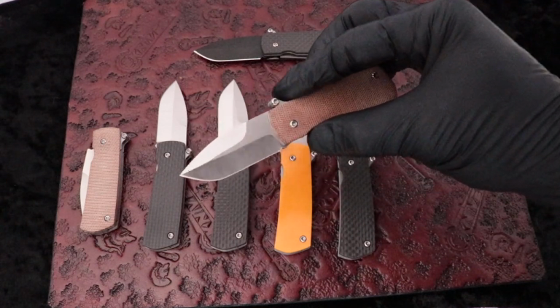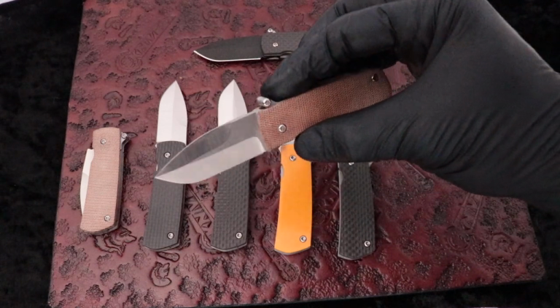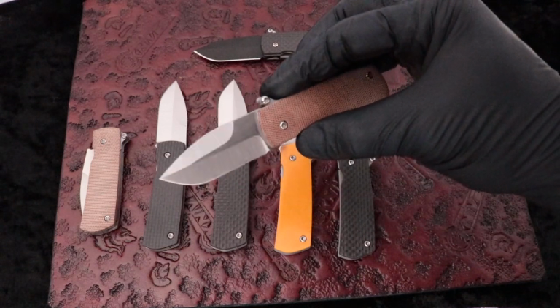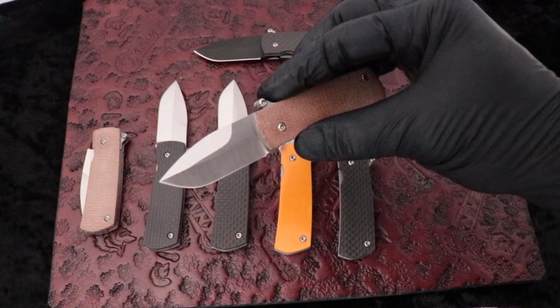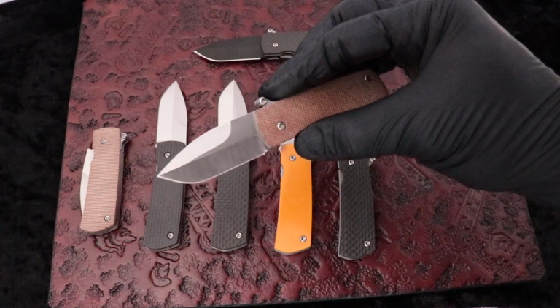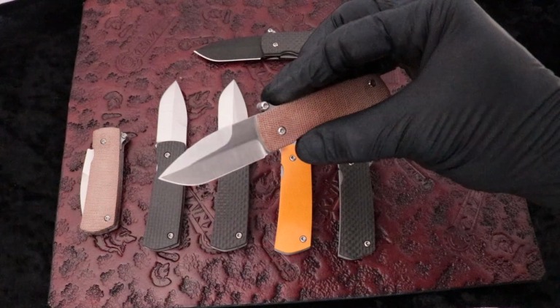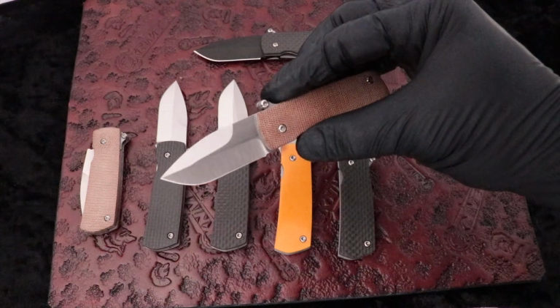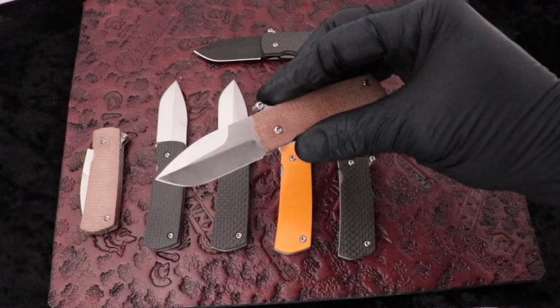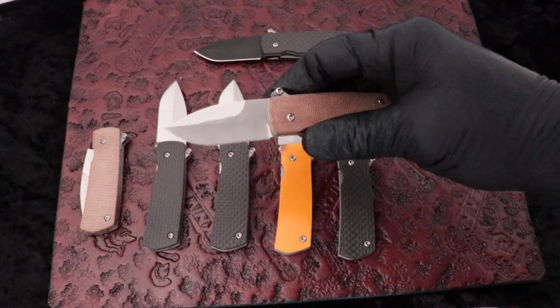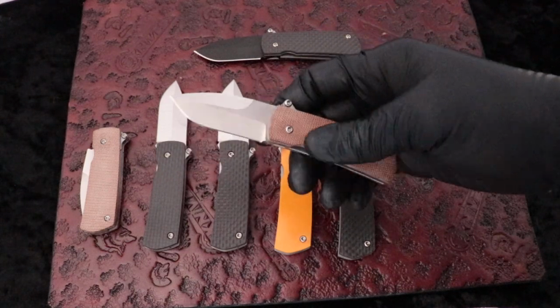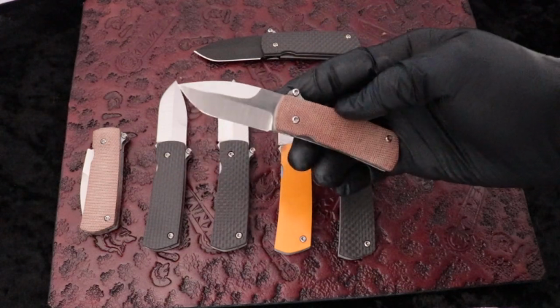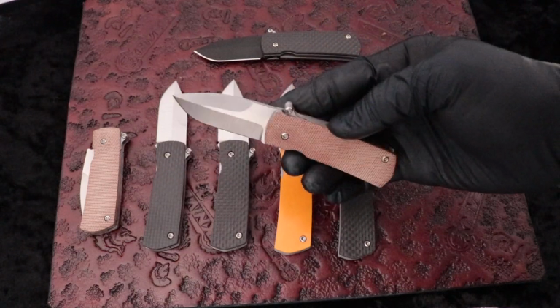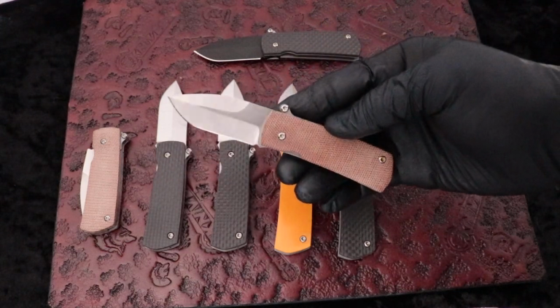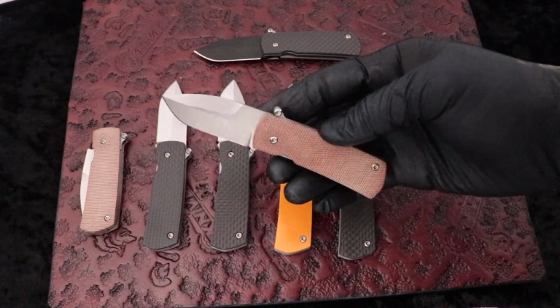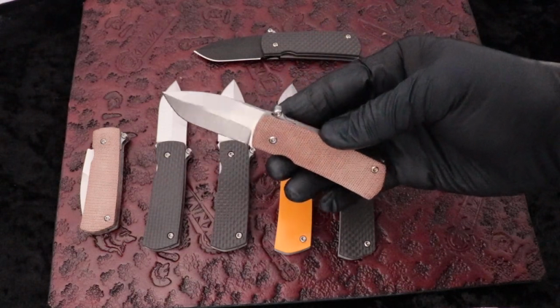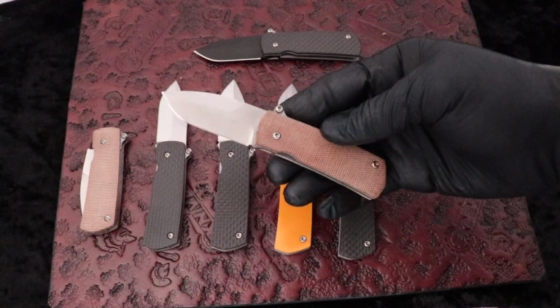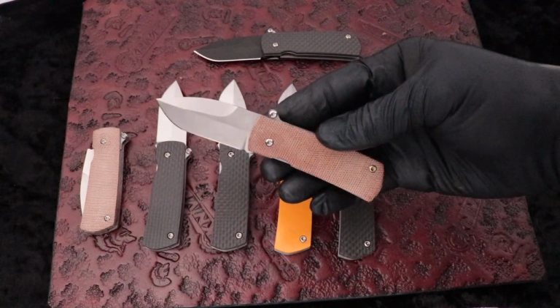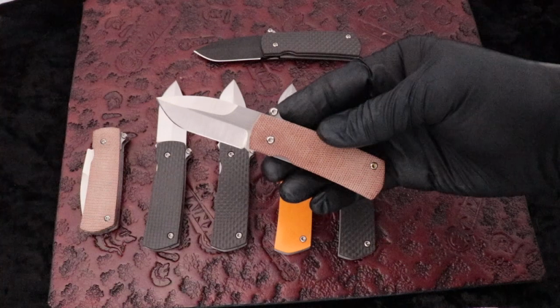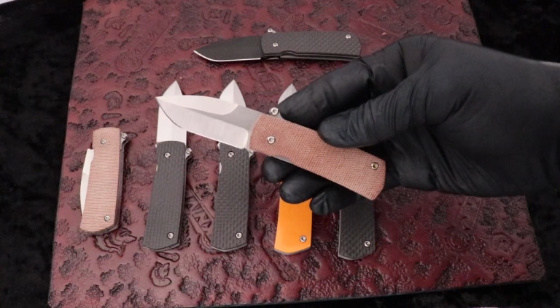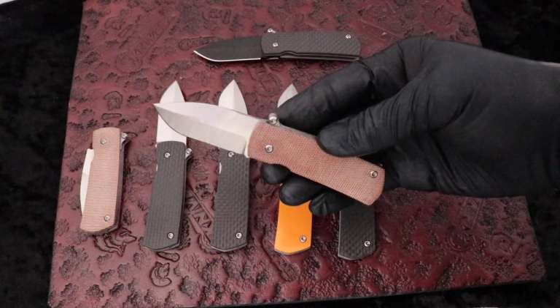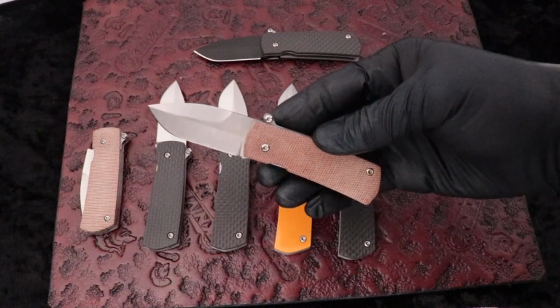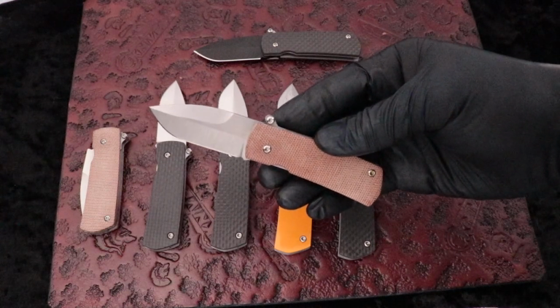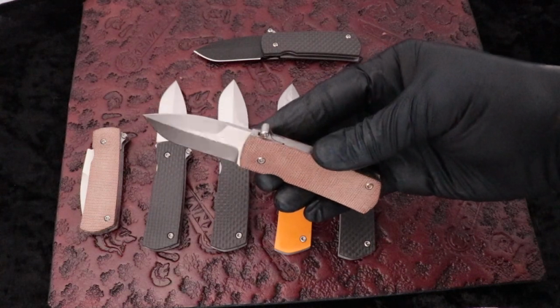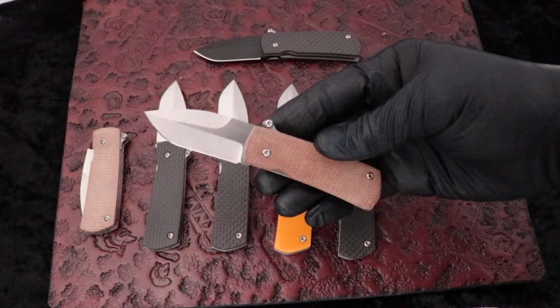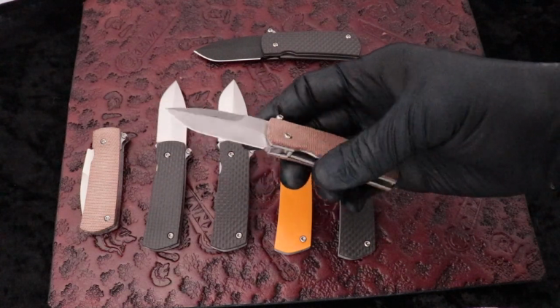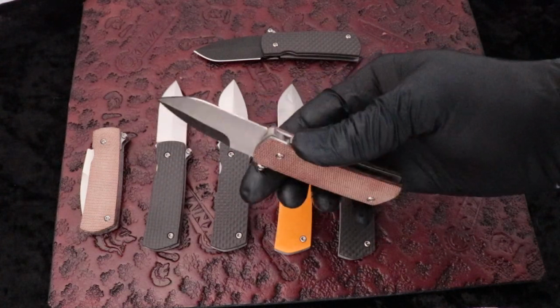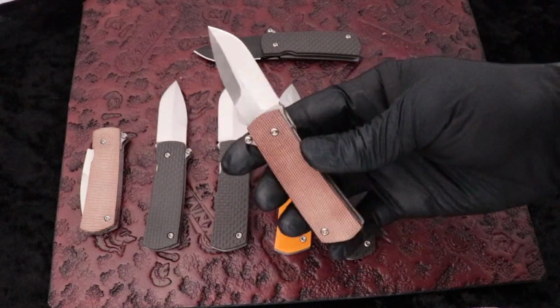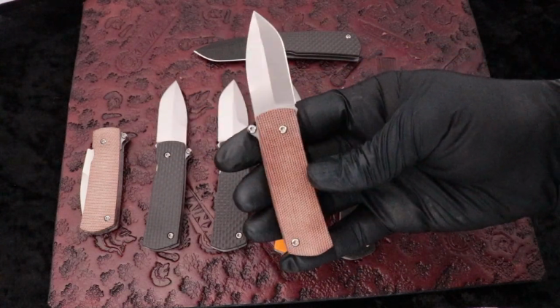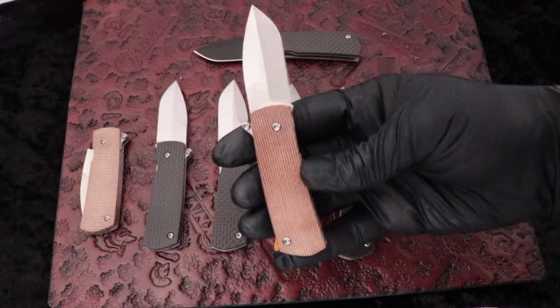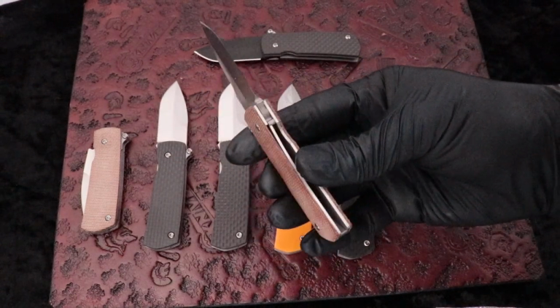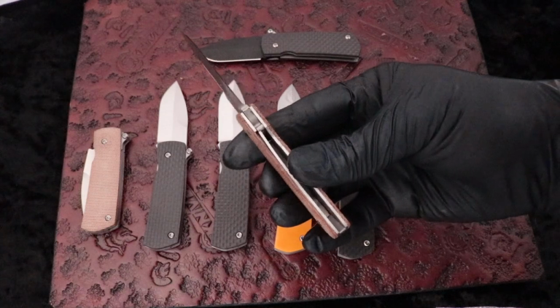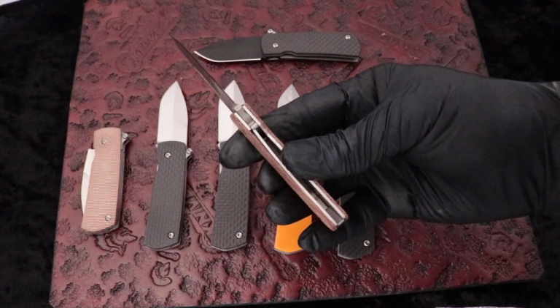Beautiful satin finish, M390 steel, 2-inch blade. This is a small knife — the overall length is just under 5 inches. It is not big, but it is cool as hell.